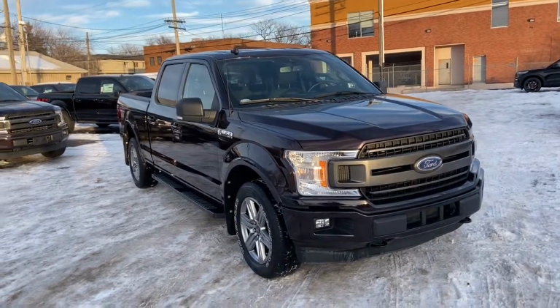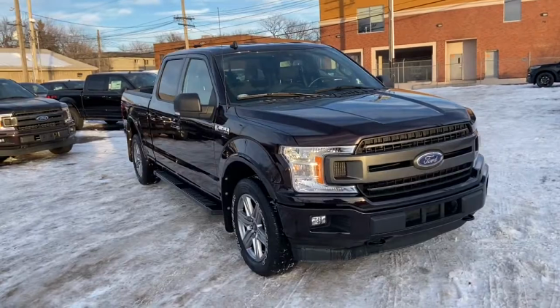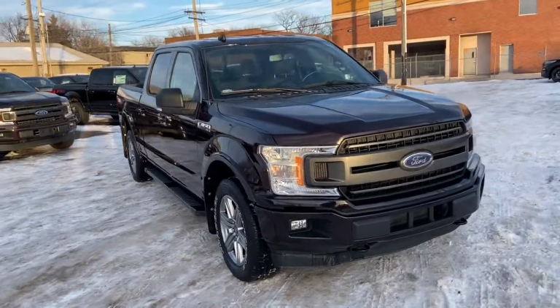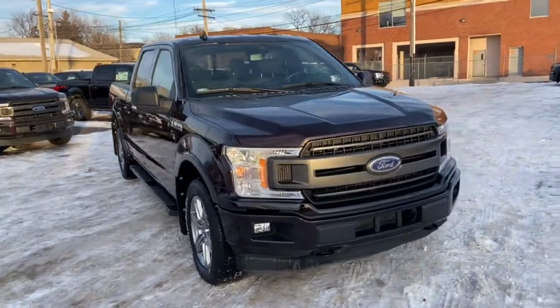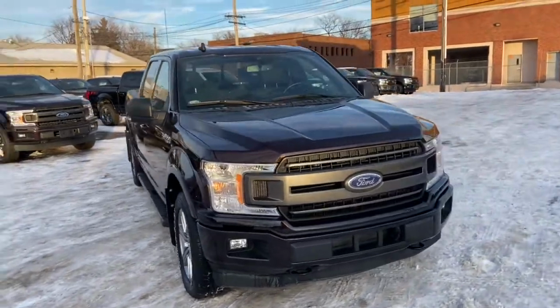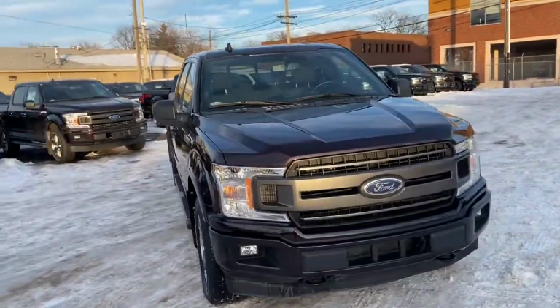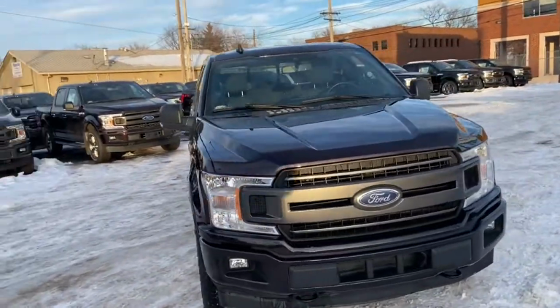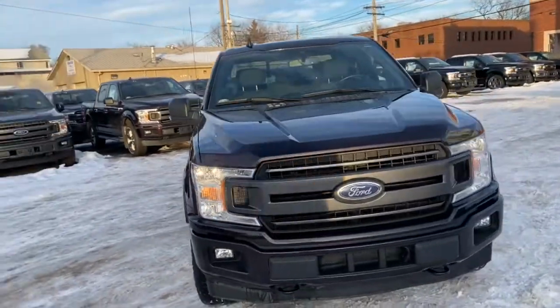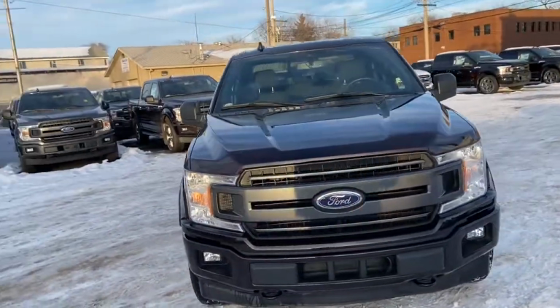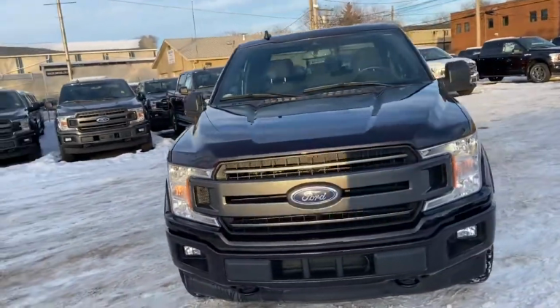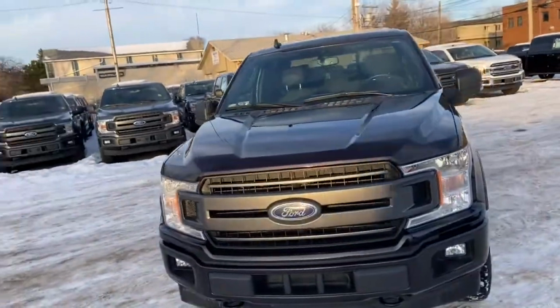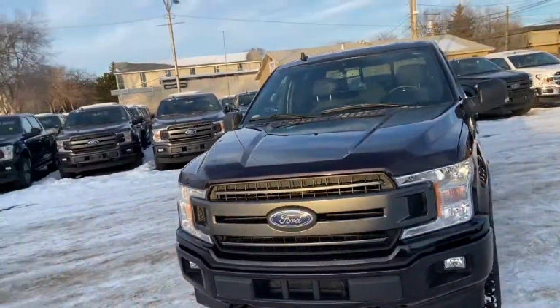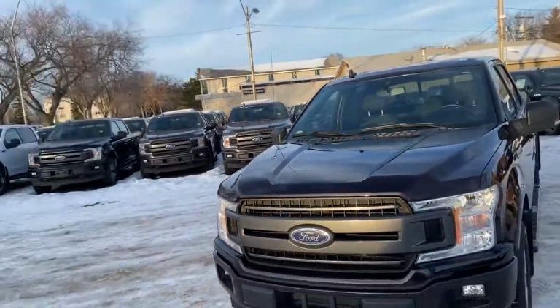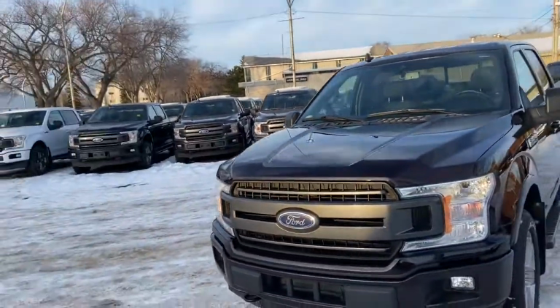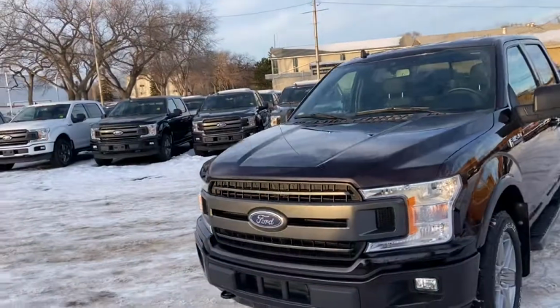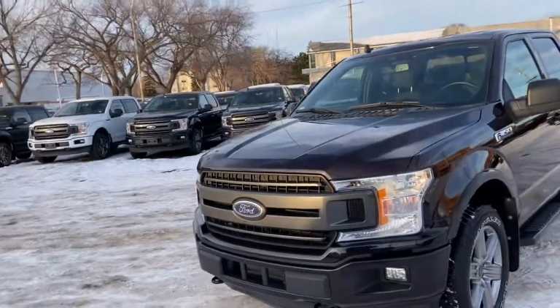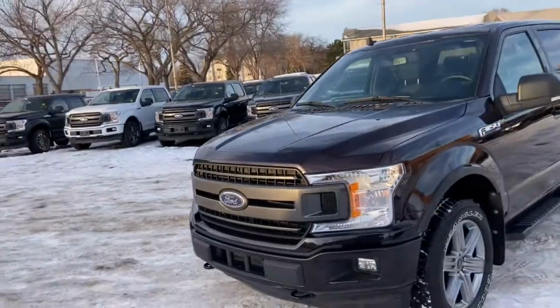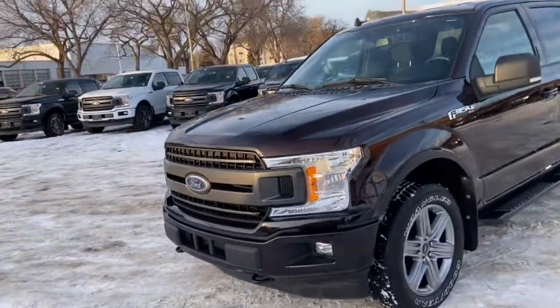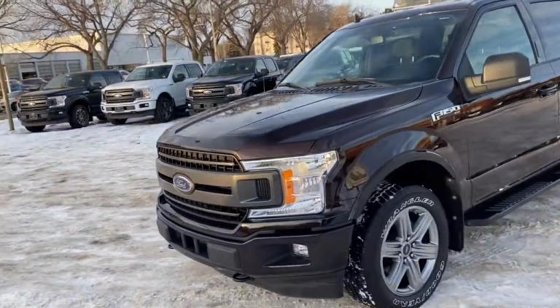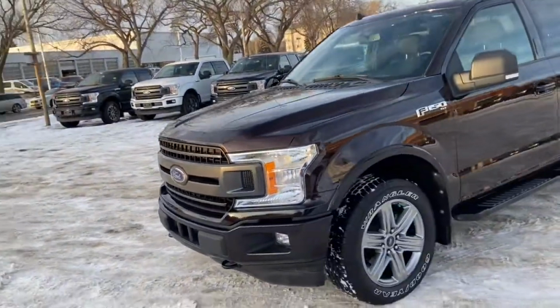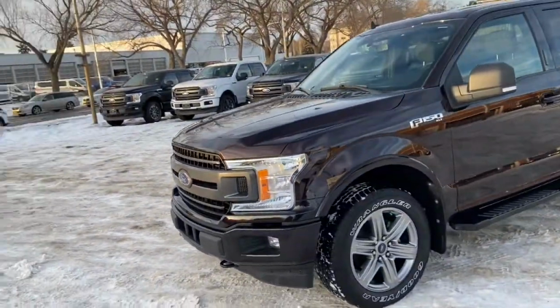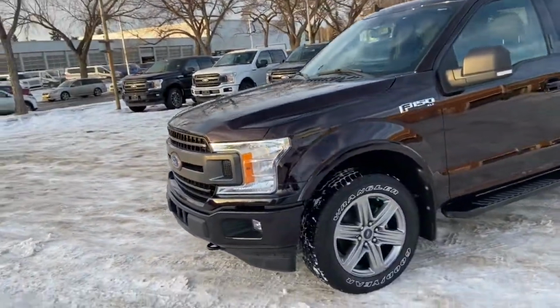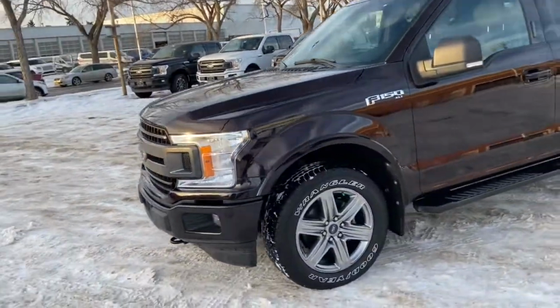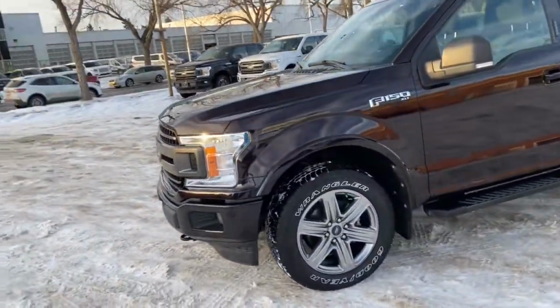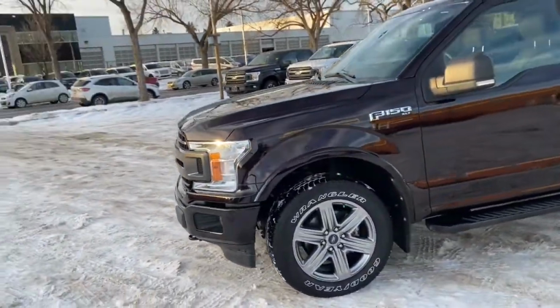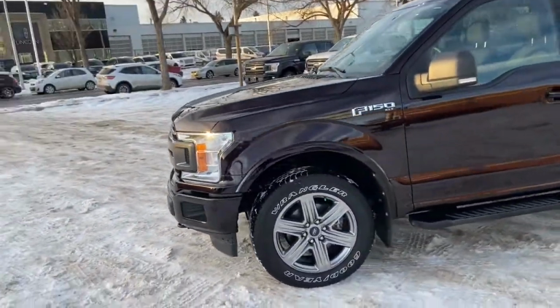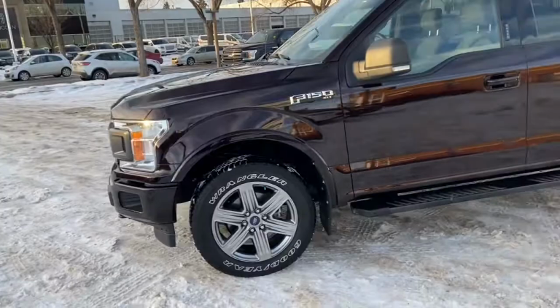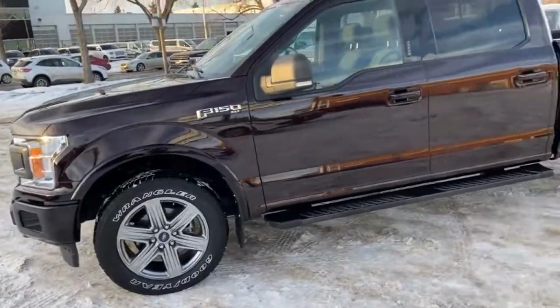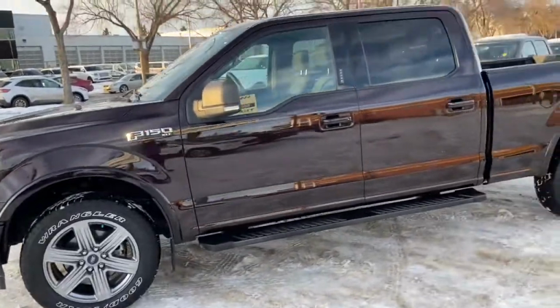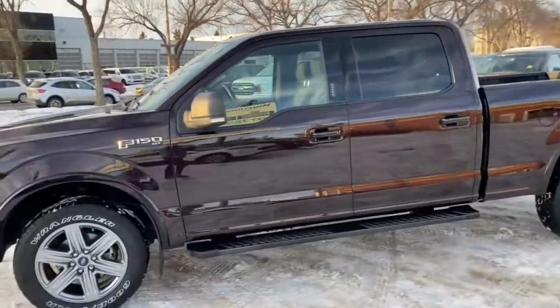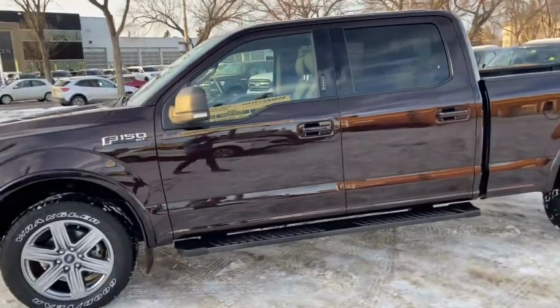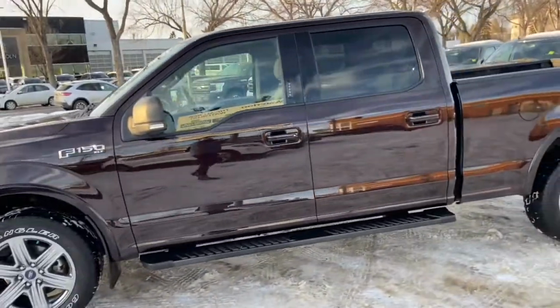This F-150 has the 3.5 litre V6 EcoBoost engine with automatic transmission and four-wheel drive. On this truck you have halogen headlights with fog lamps as well as front tow hooks. We have alloy wheels on here with running boards.